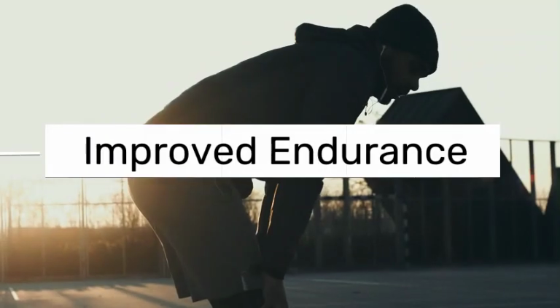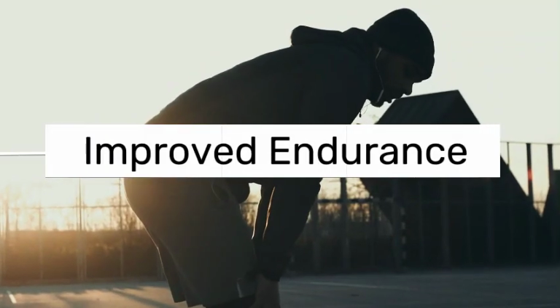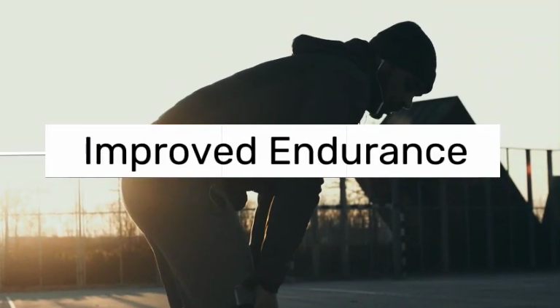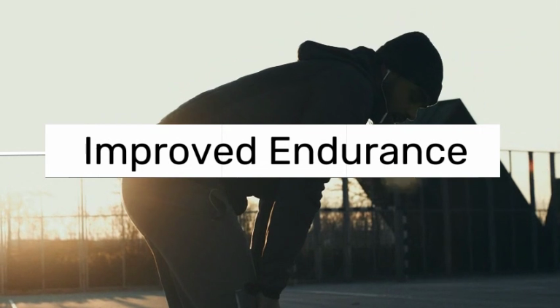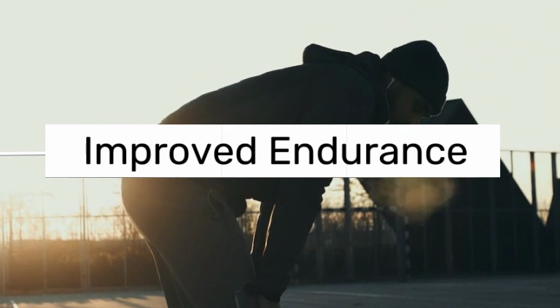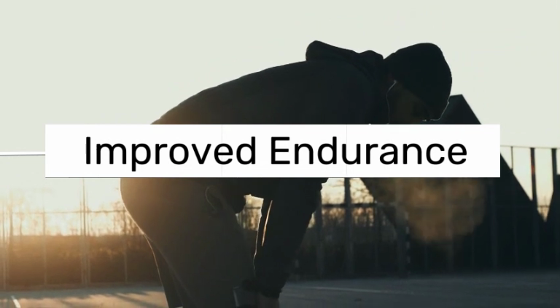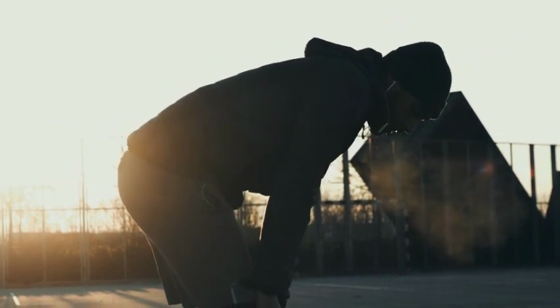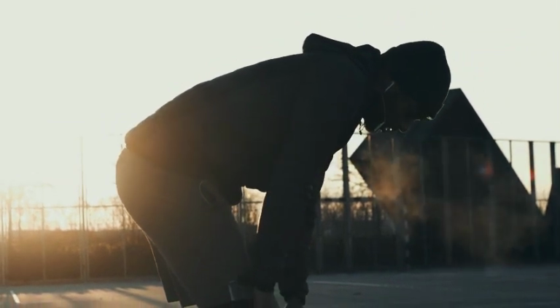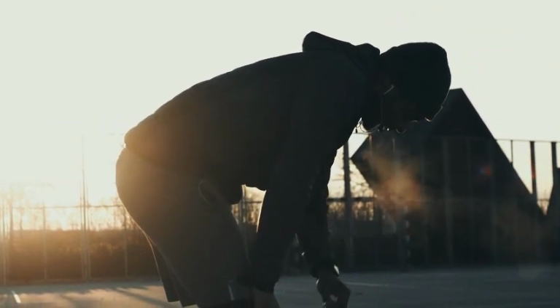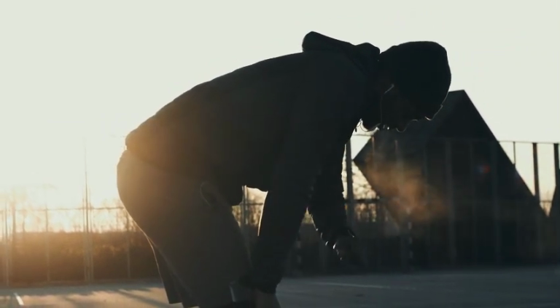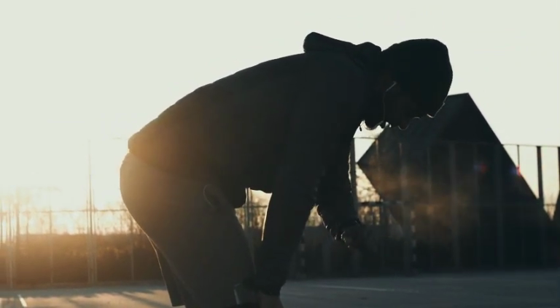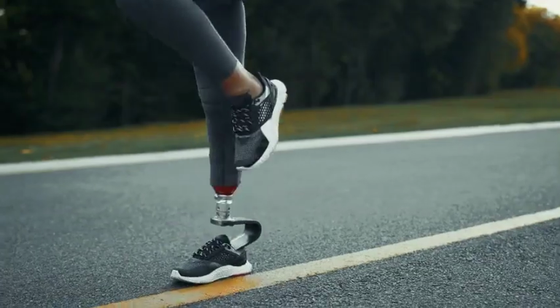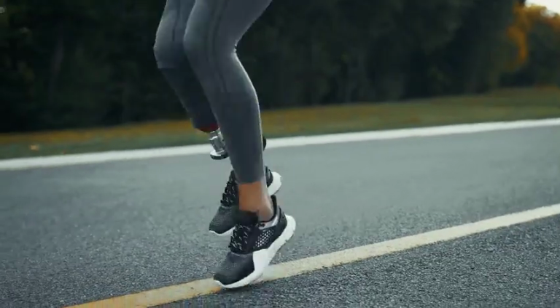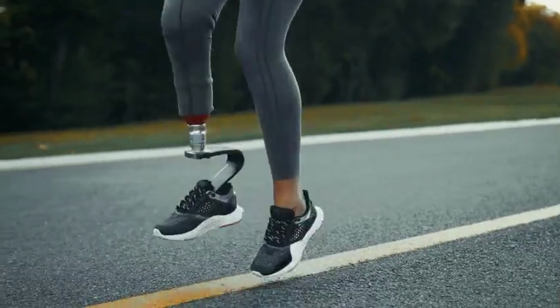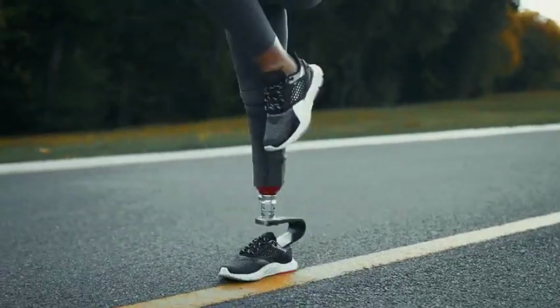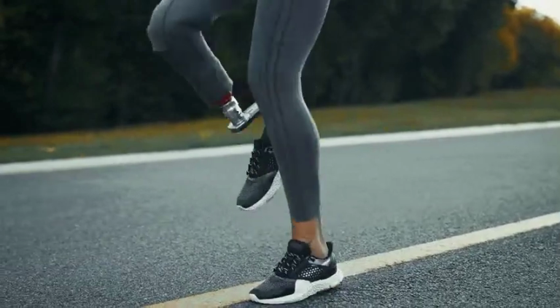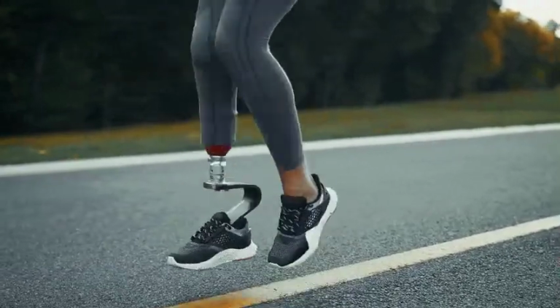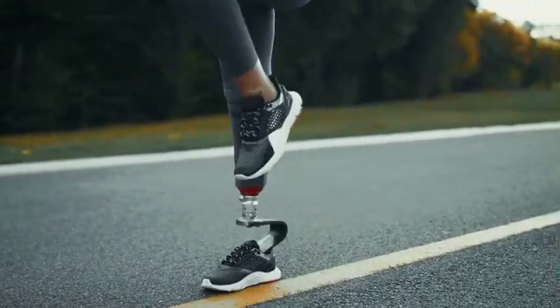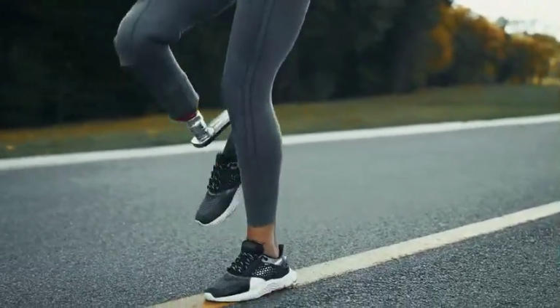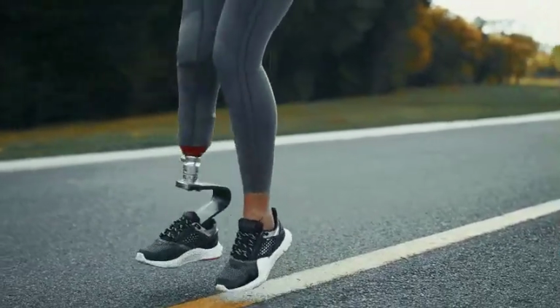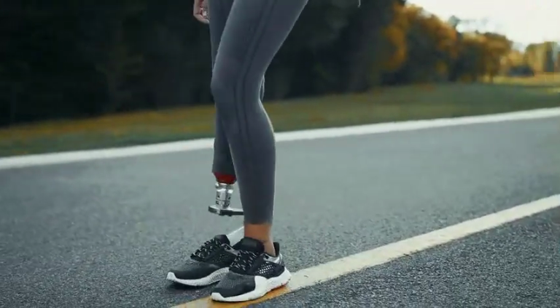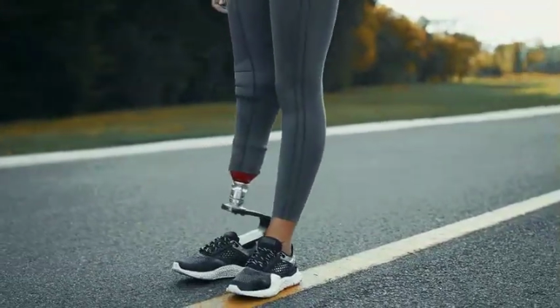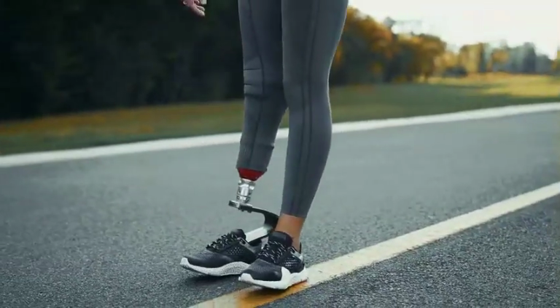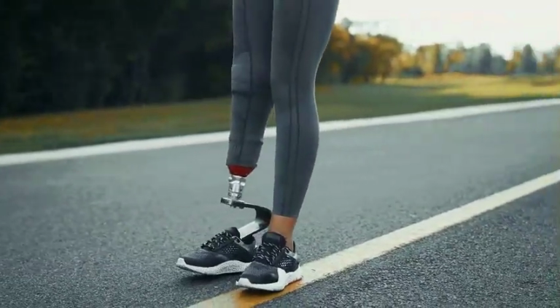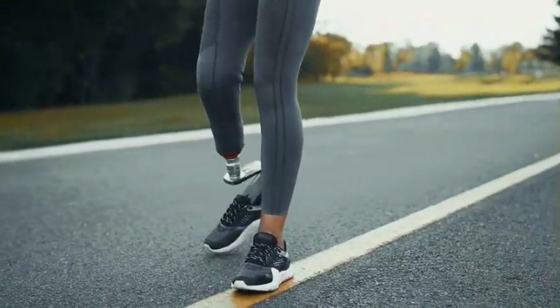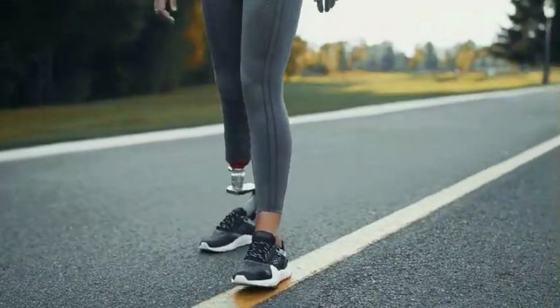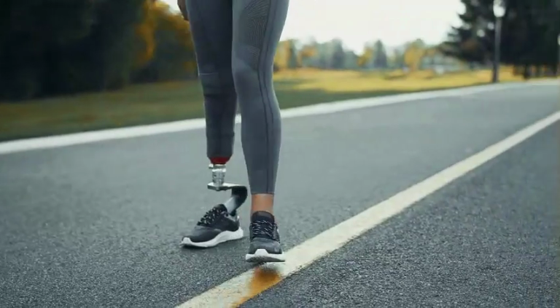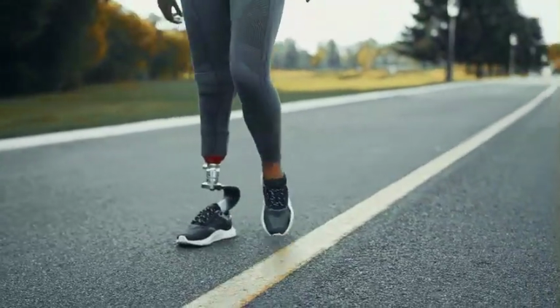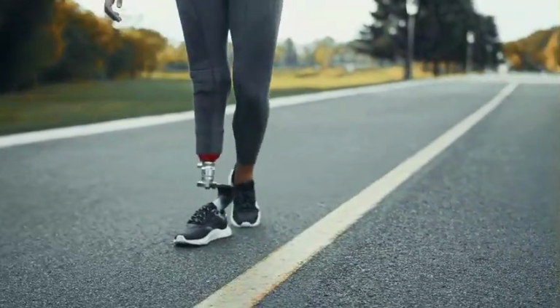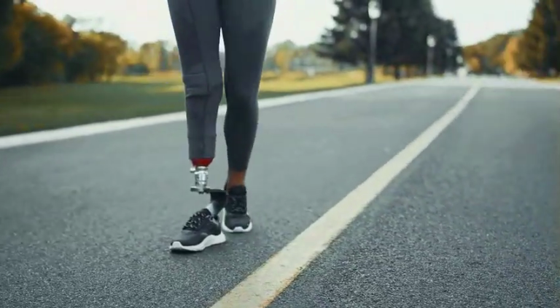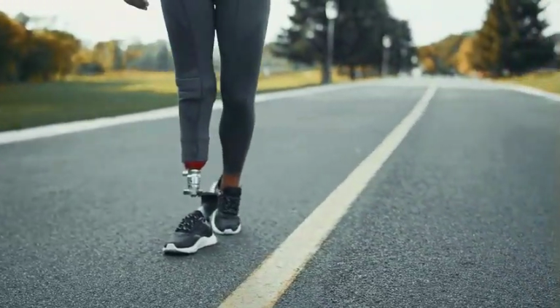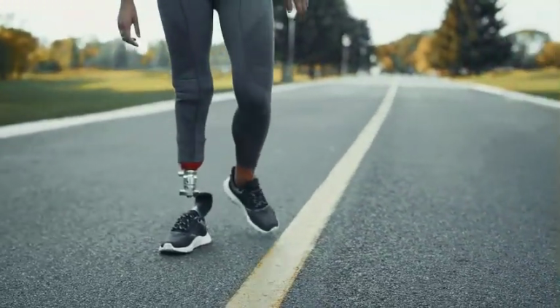6. Improved endurance. Do you get tired while engaging in sports or after a little run? By doing high knees, you can improve your endurance. You will be able to maintain the movement for longer periods of time, and as you grow more used to the workout, you will last even longer.